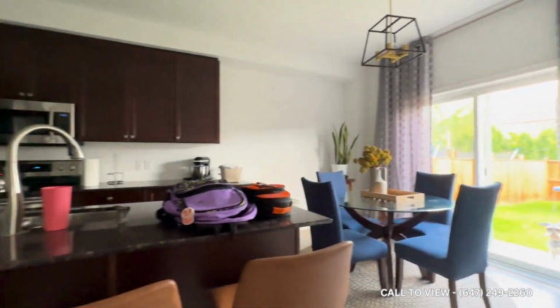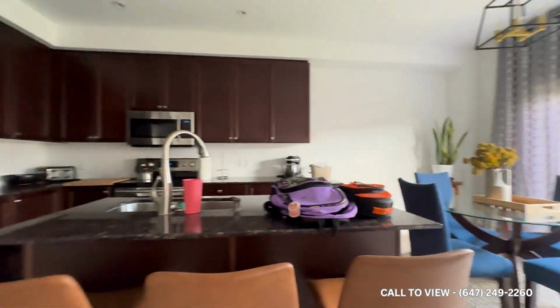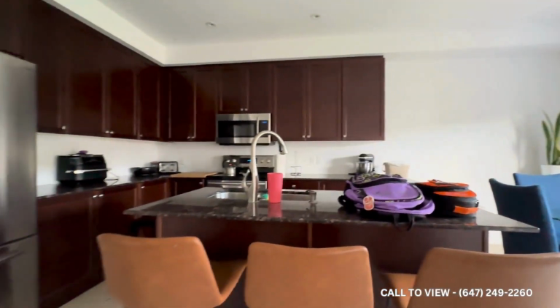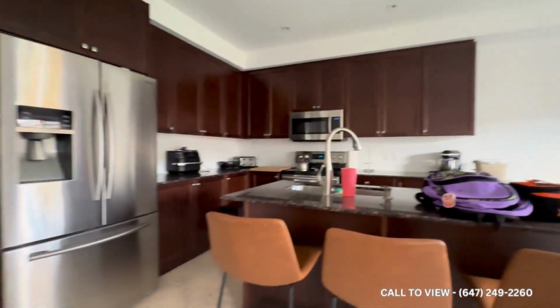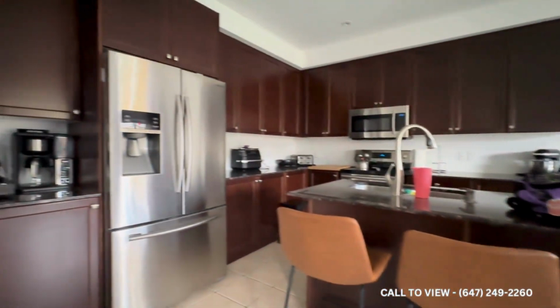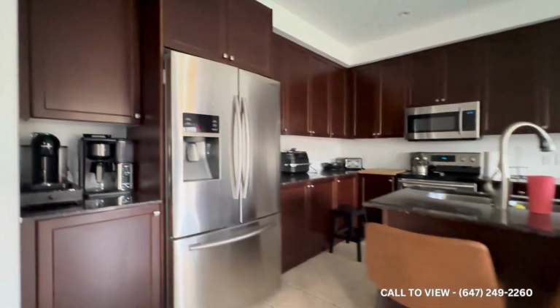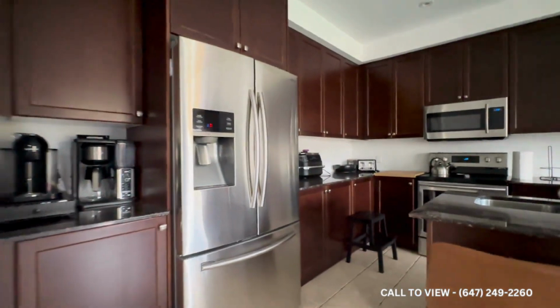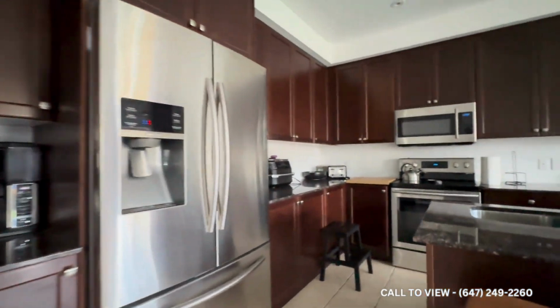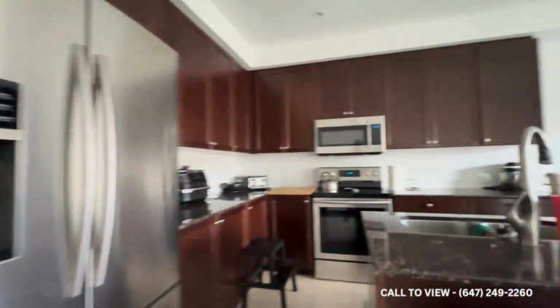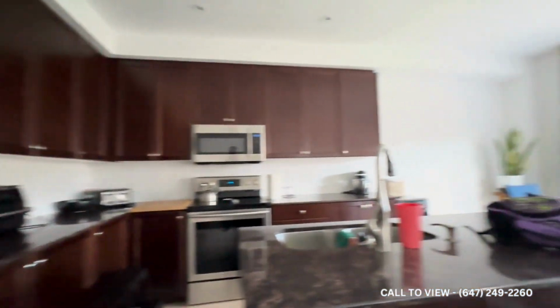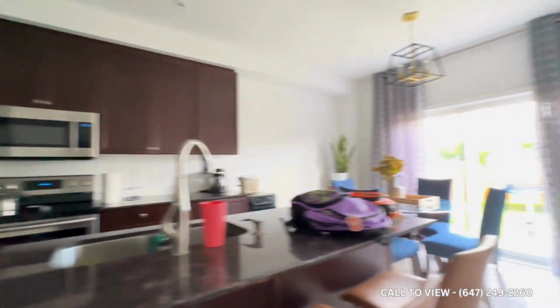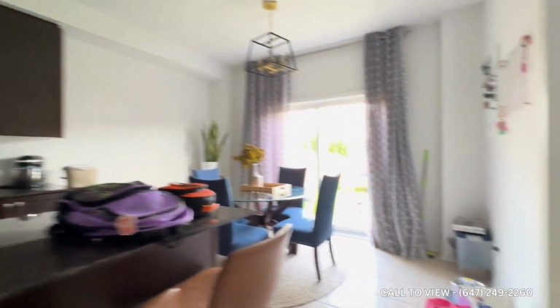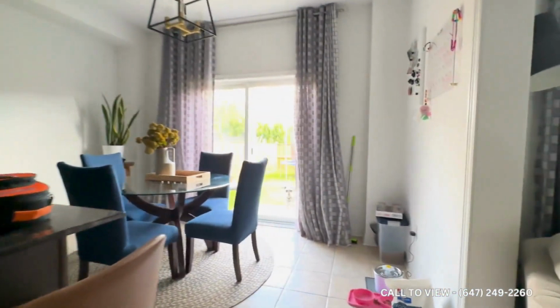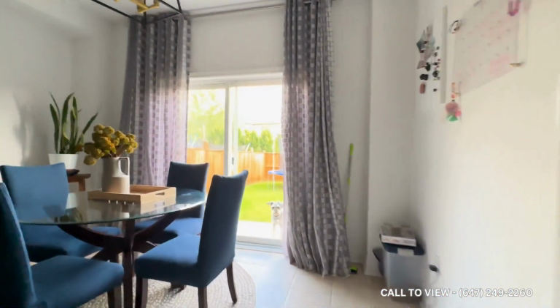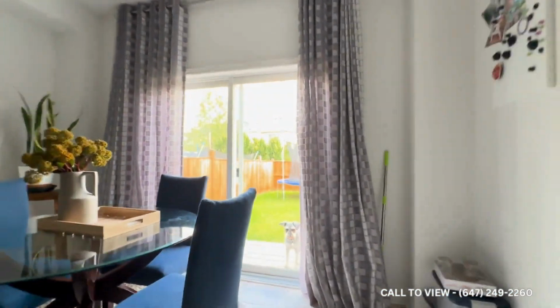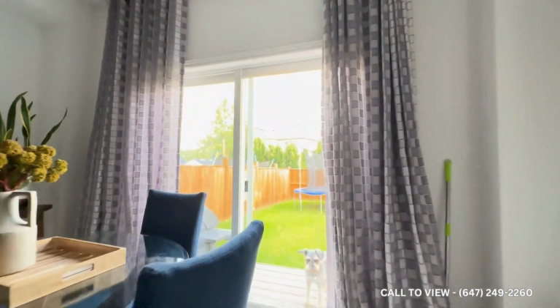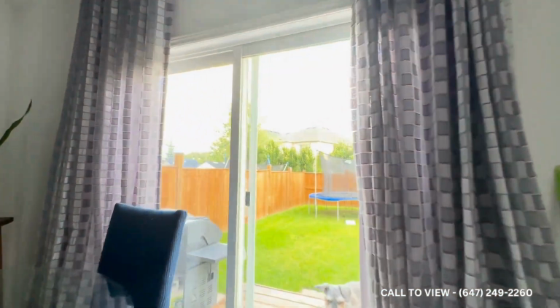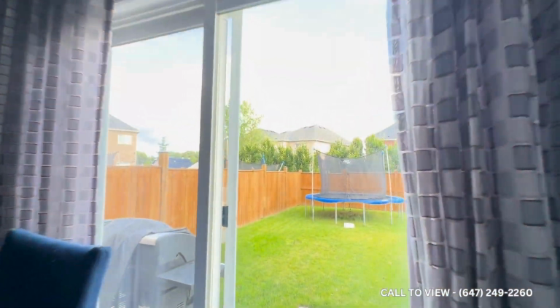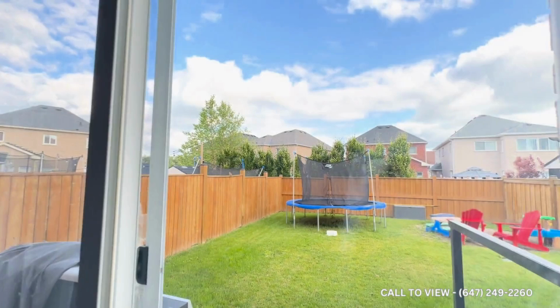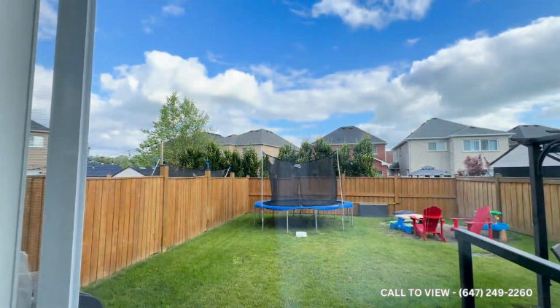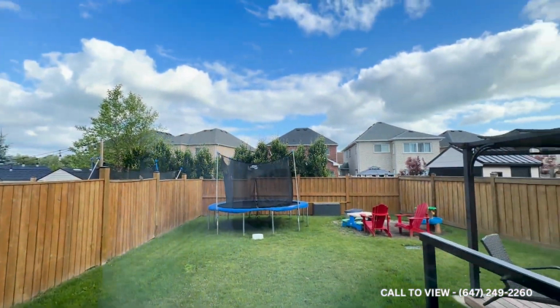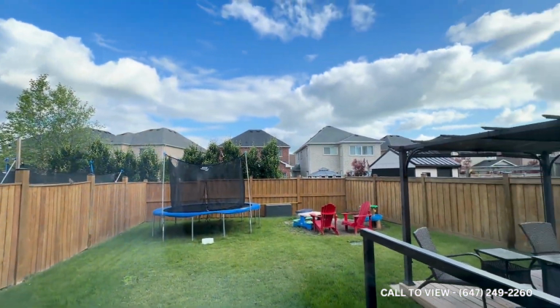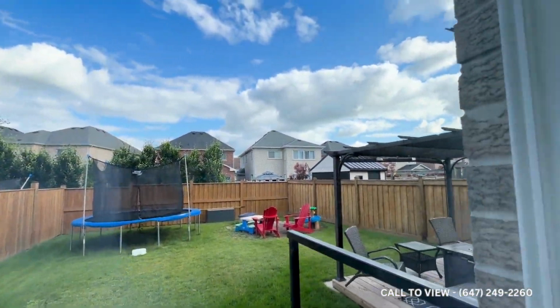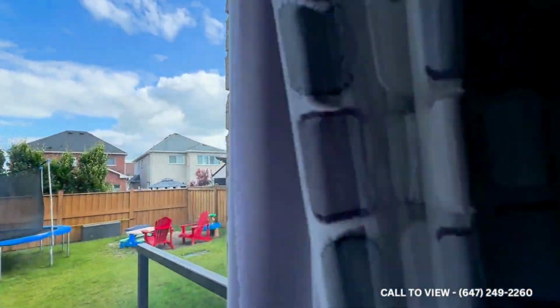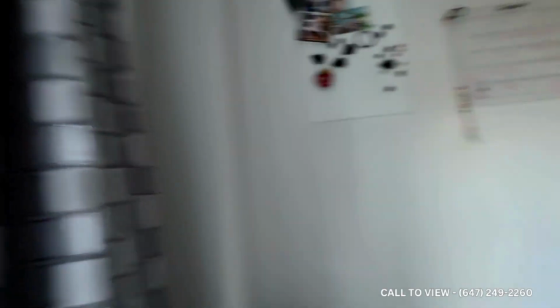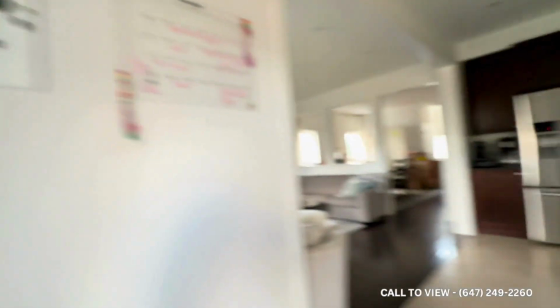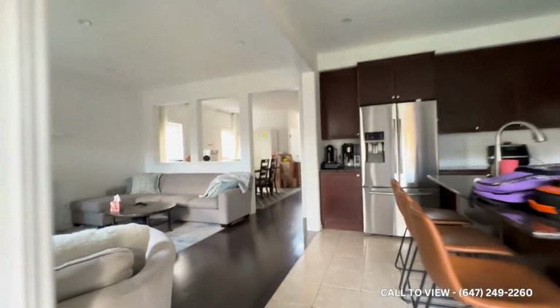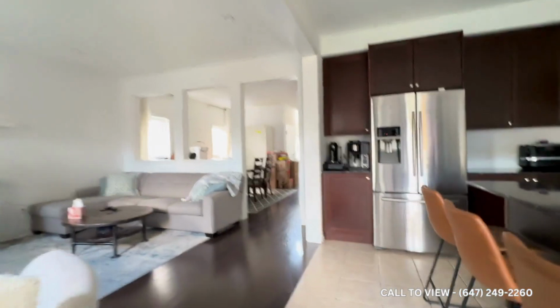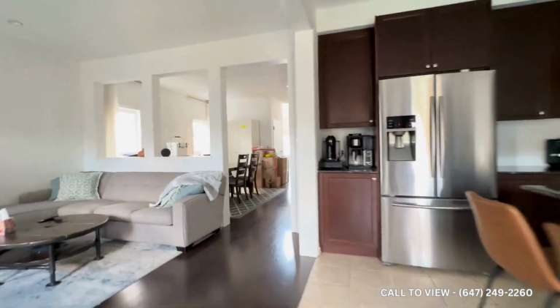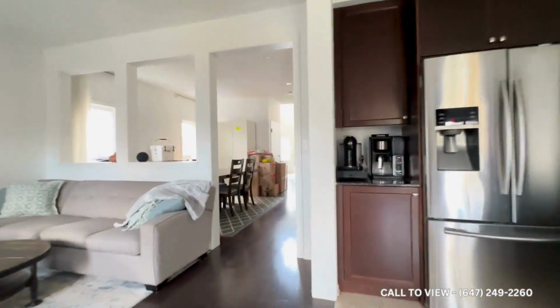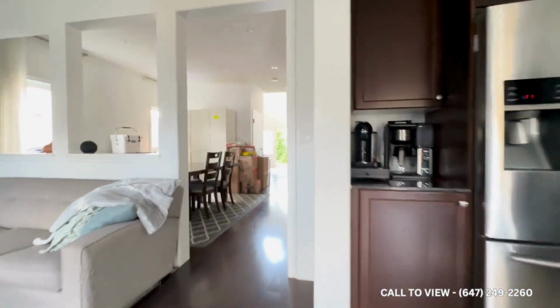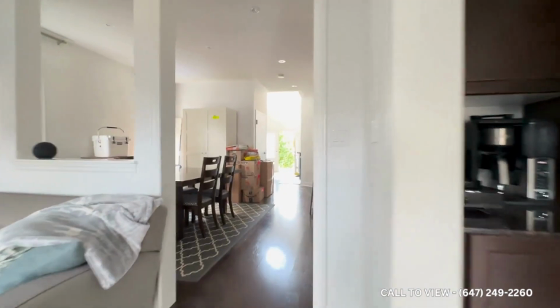Over here we have the kitchen, where you have stainless steel appliances and an island in the middle. And then here you have a huge backroom, which is exclusively for the main level.